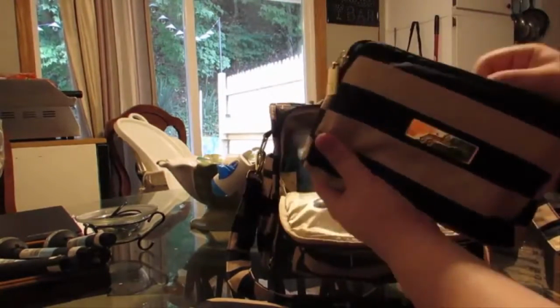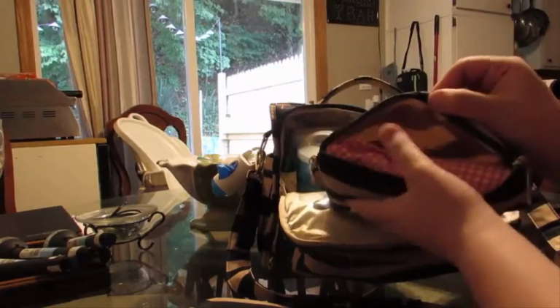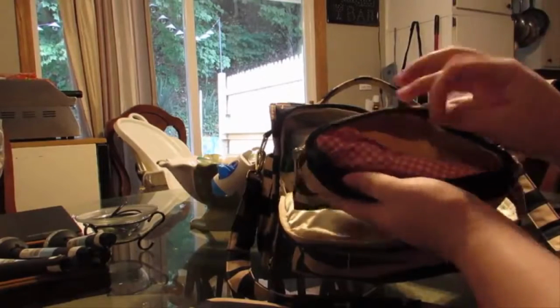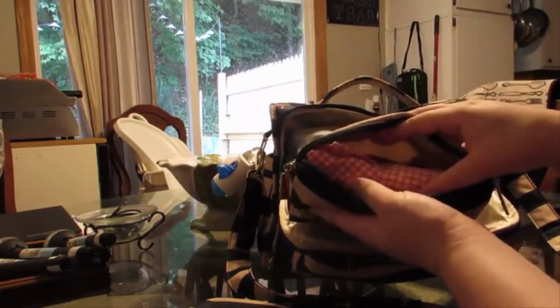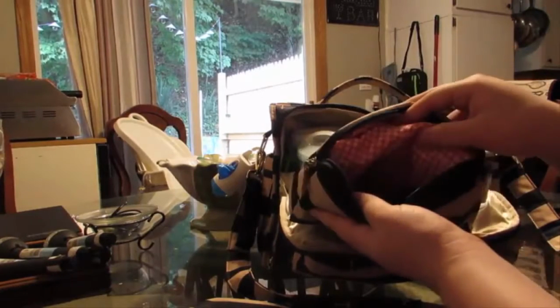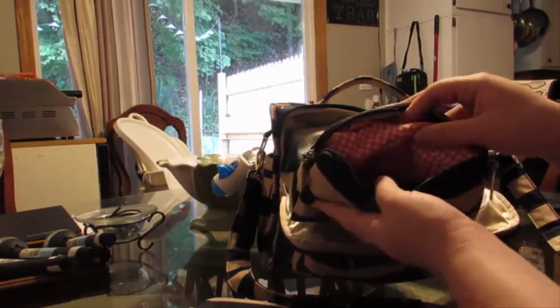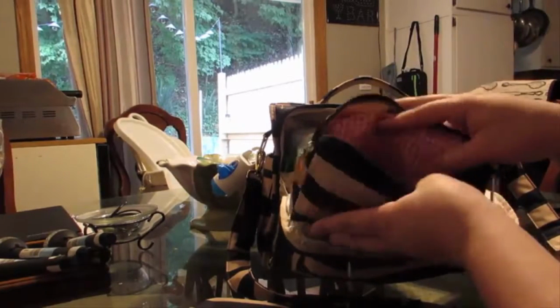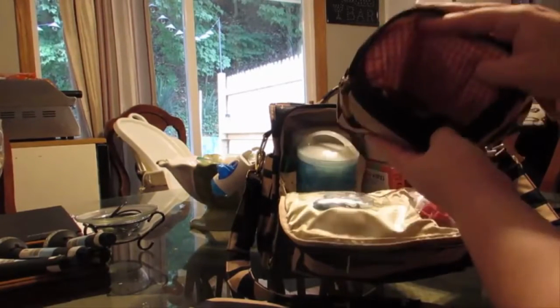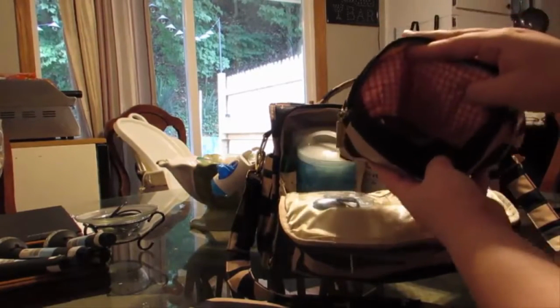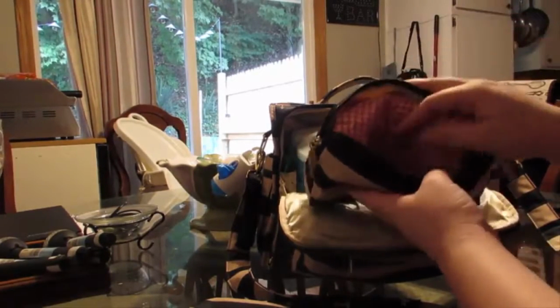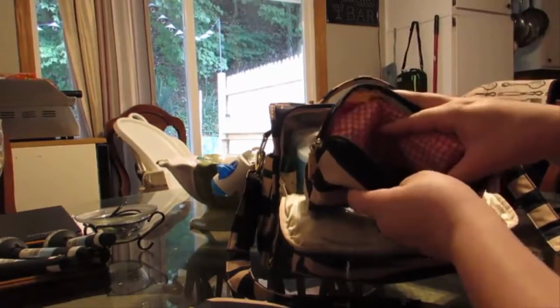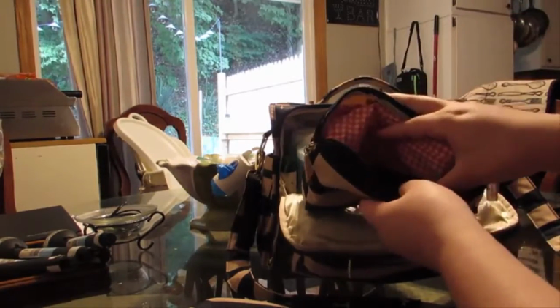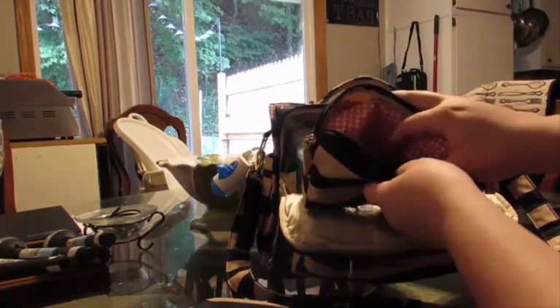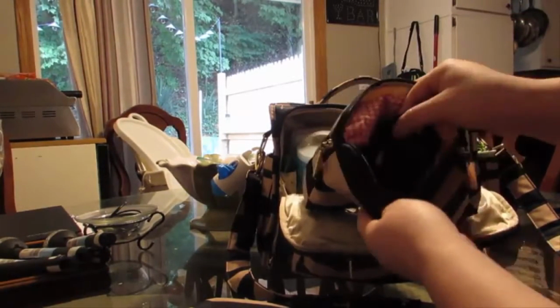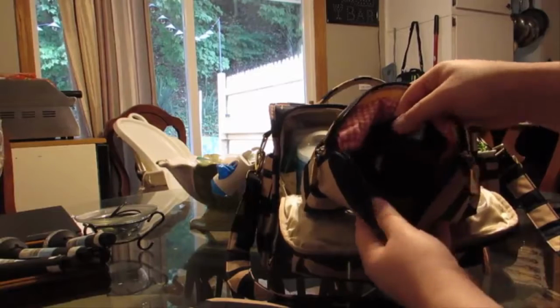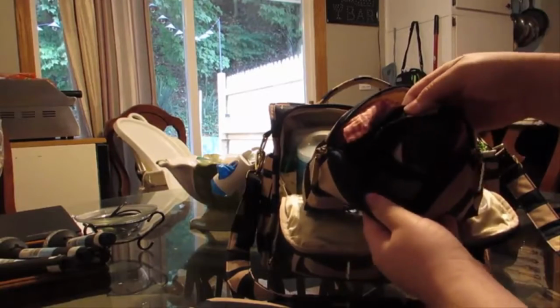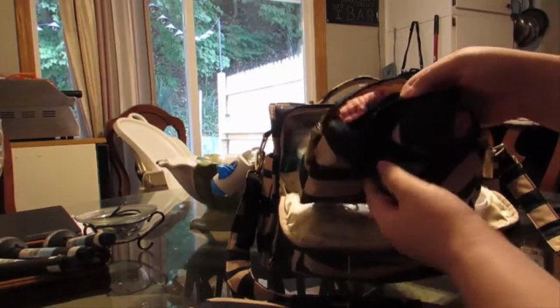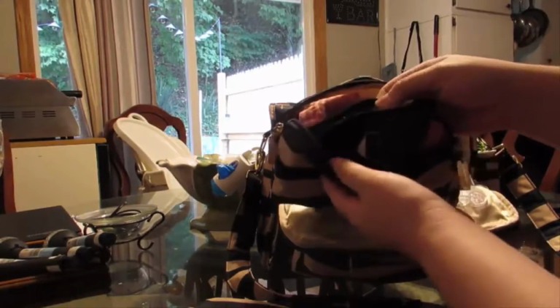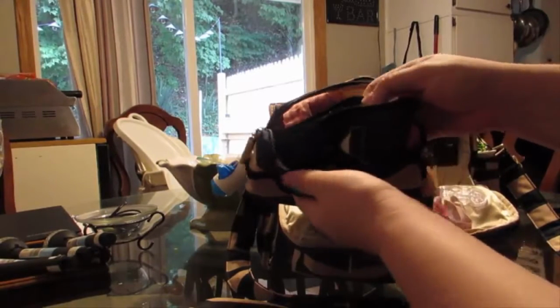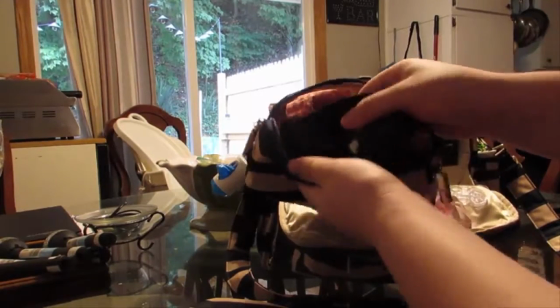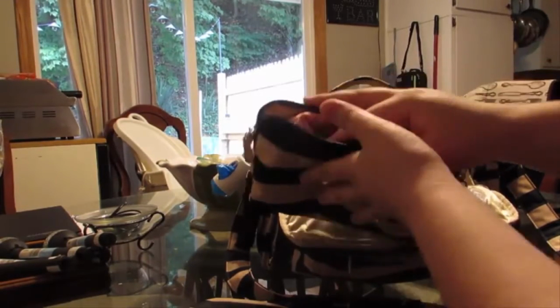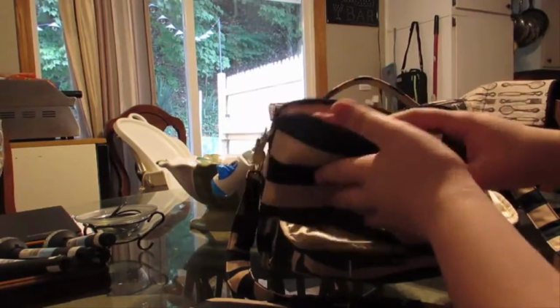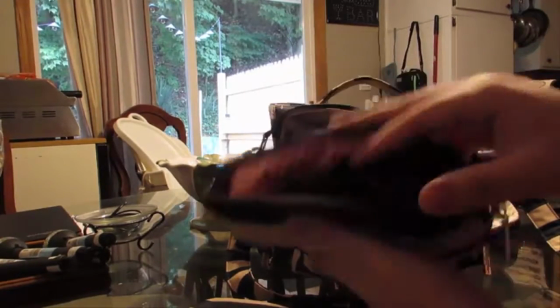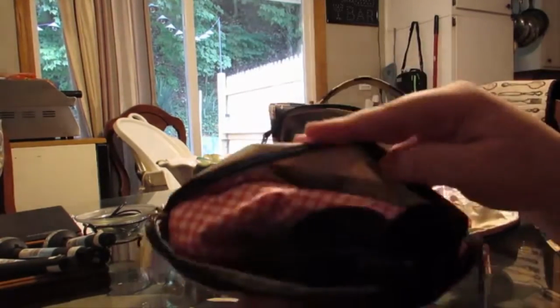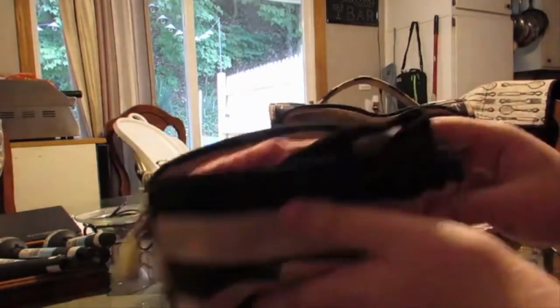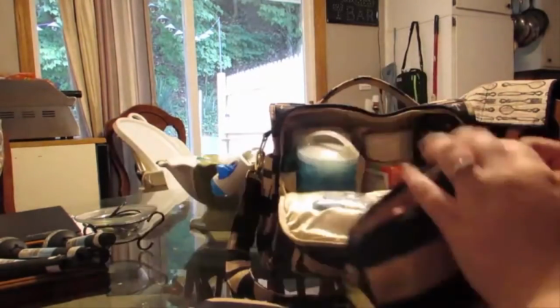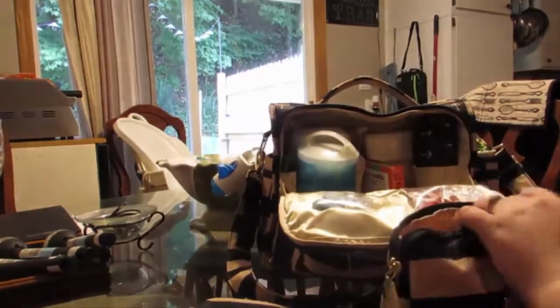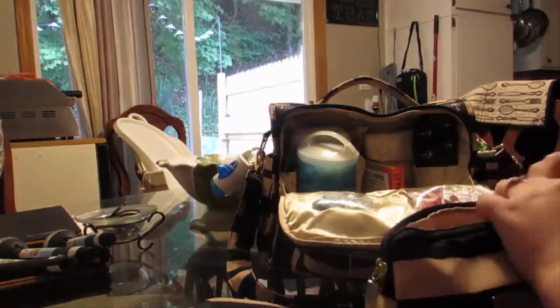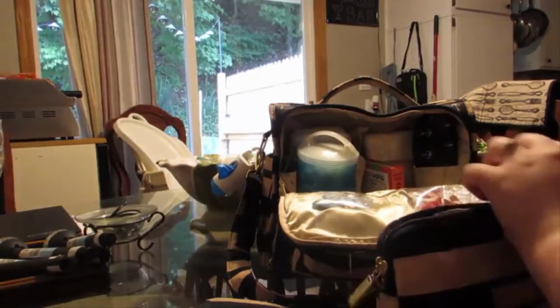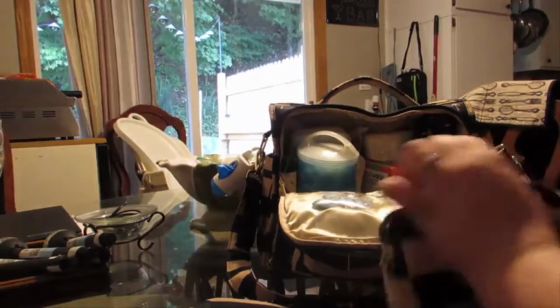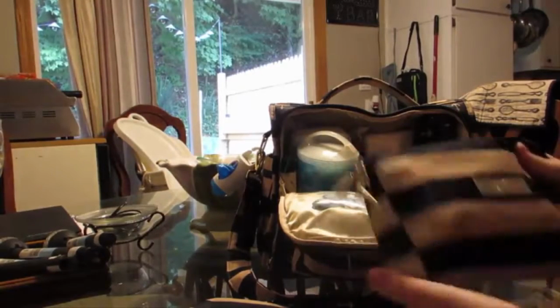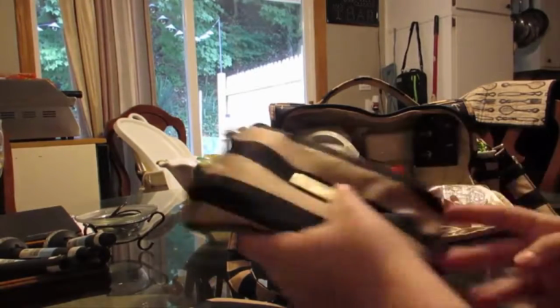In here, I keep clean clothes — like a clean outfit — and normally a bib or something, just so I can grab it real quick.